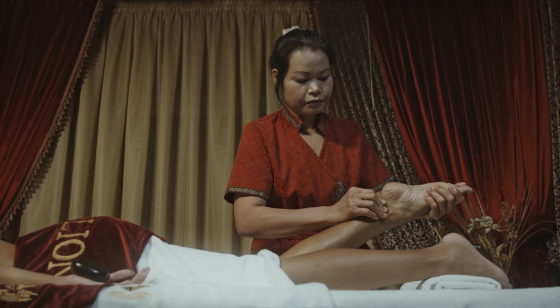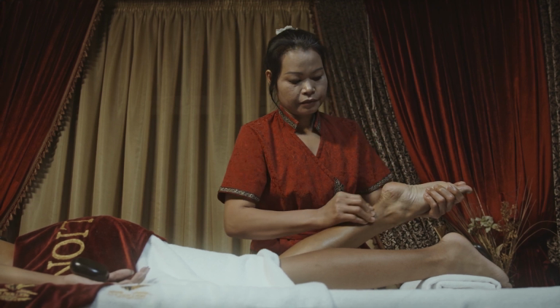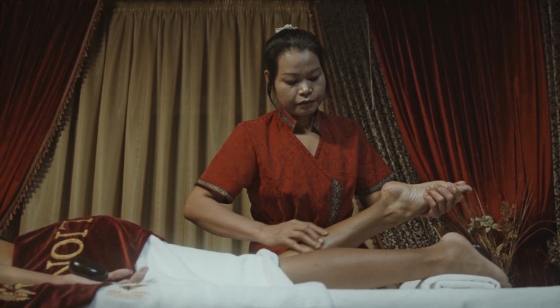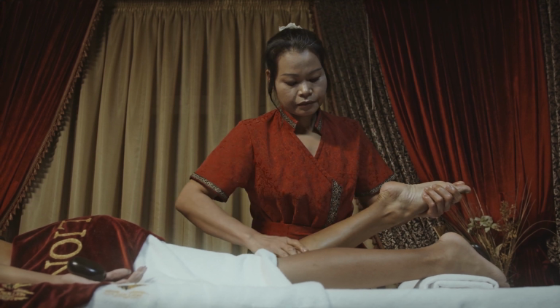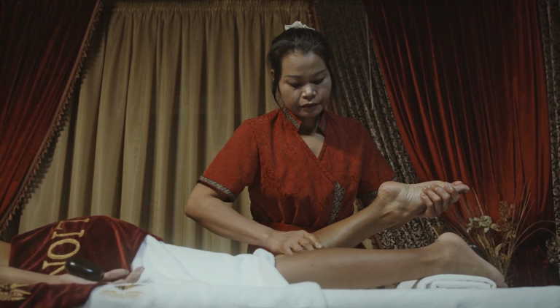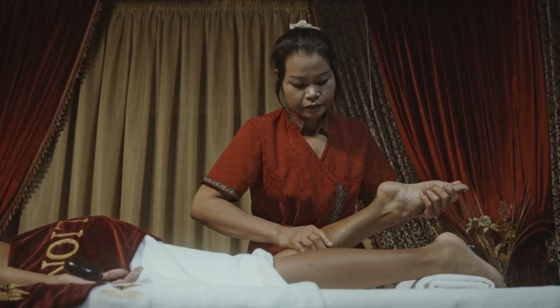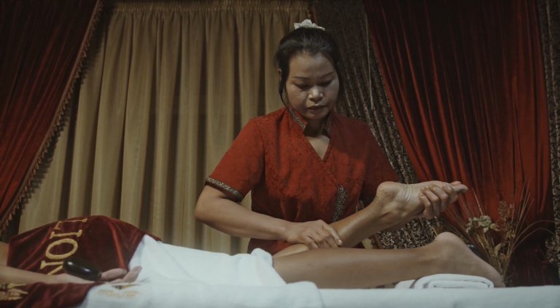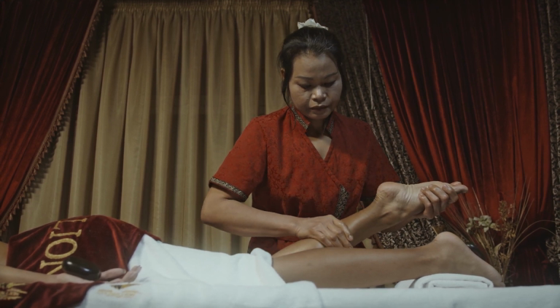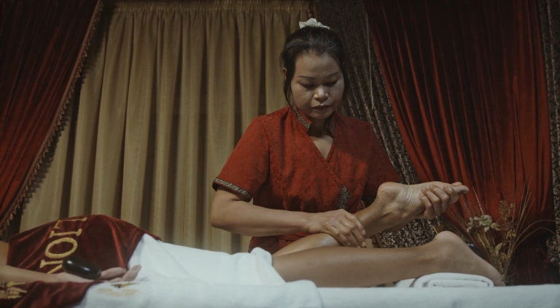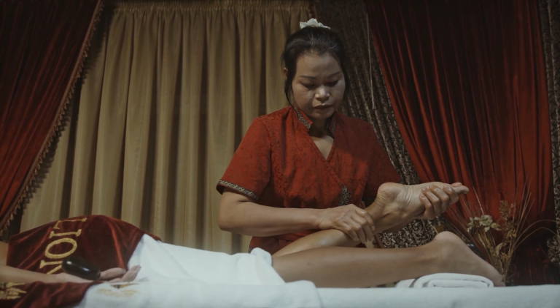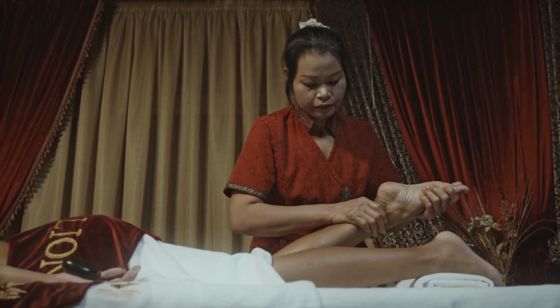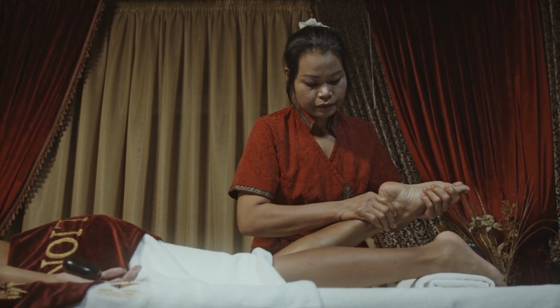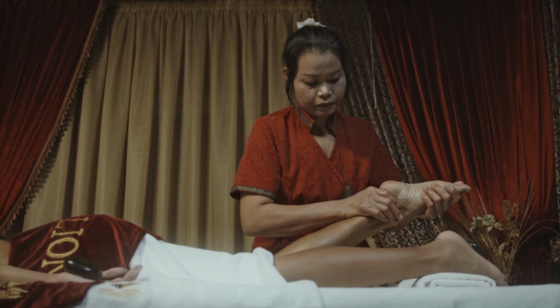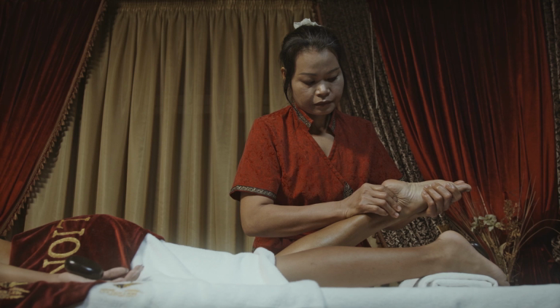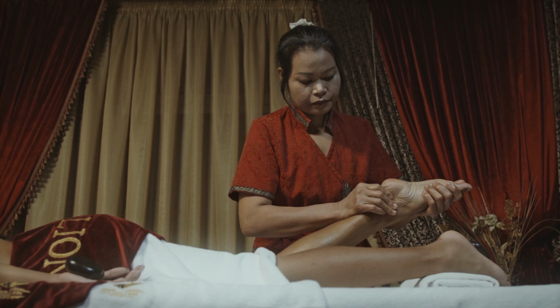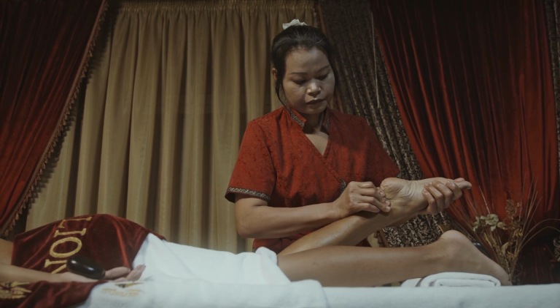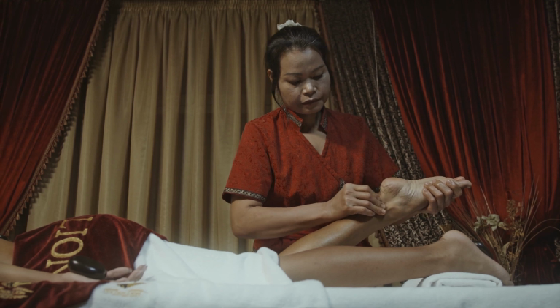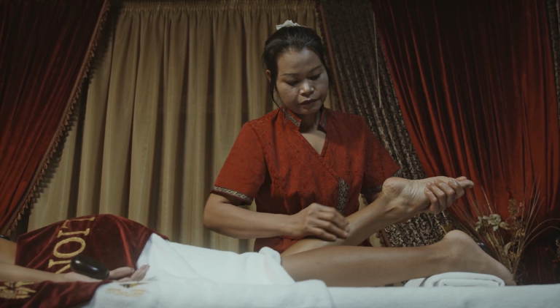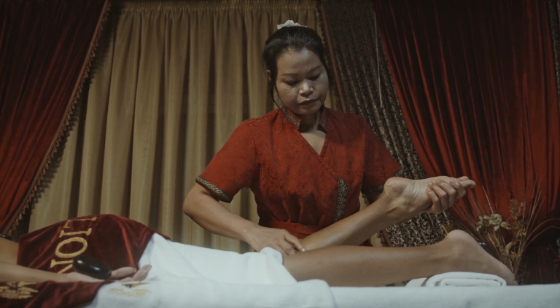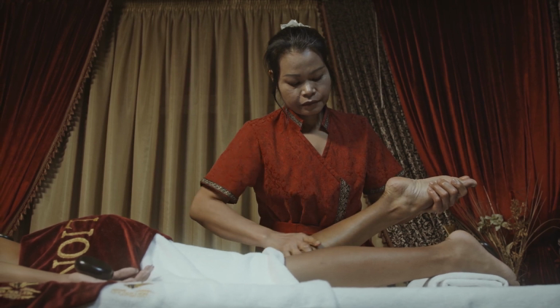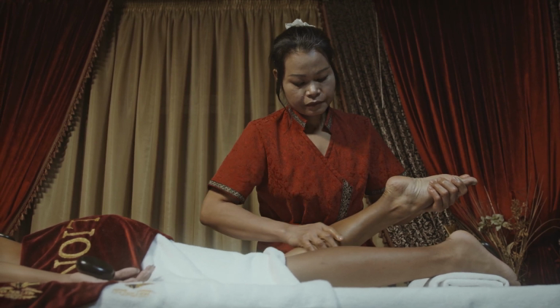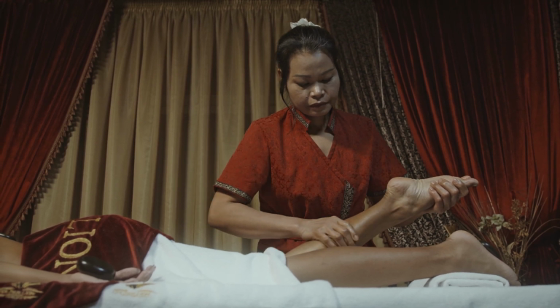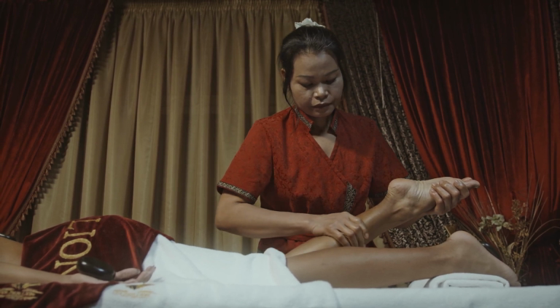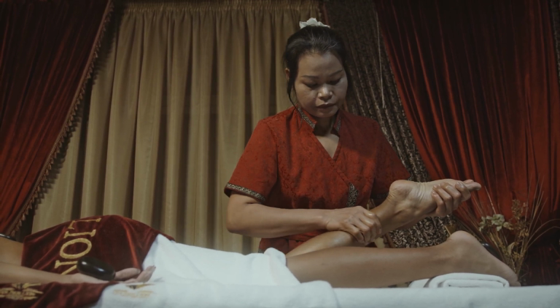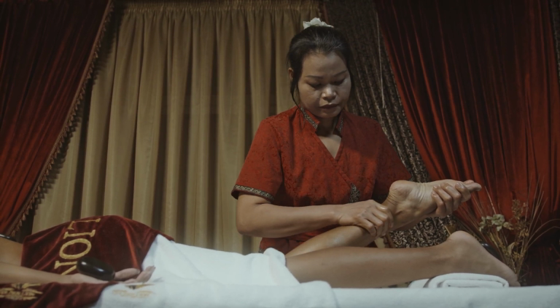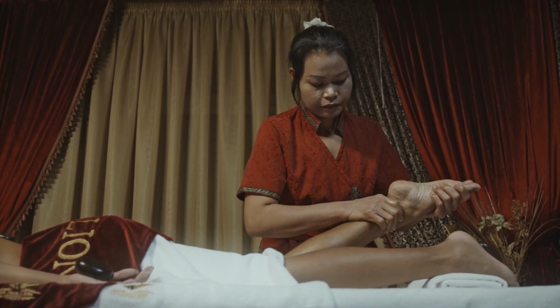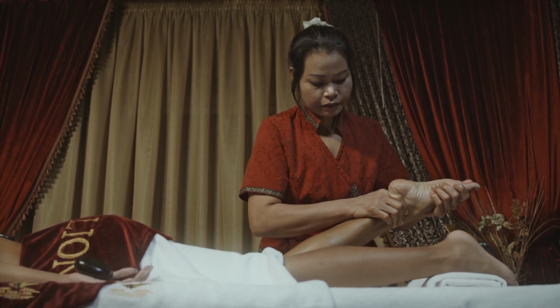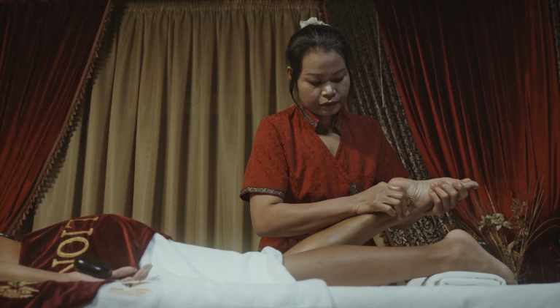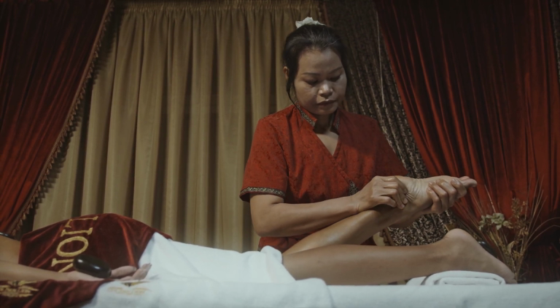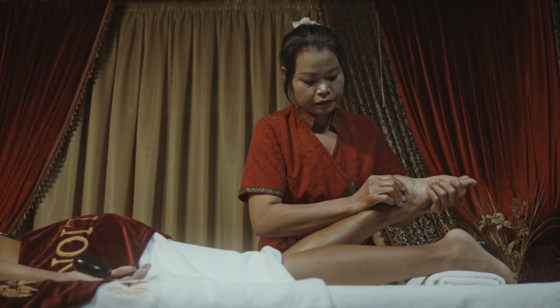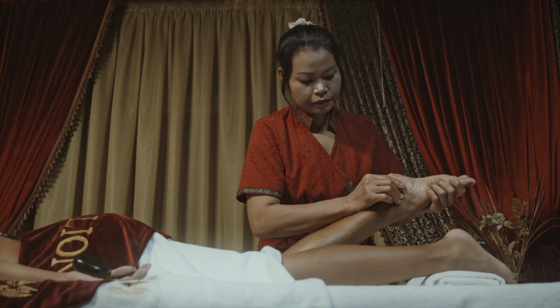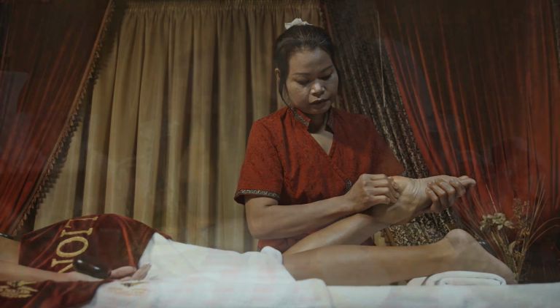Another excellent option is to massage your legs using pure apple cider vinegar, which, due to its anti-inflammatory action, relieves the discomfort of swollen legs.